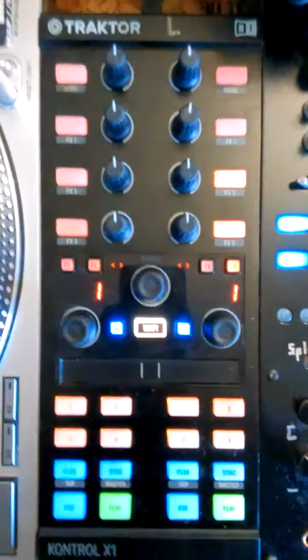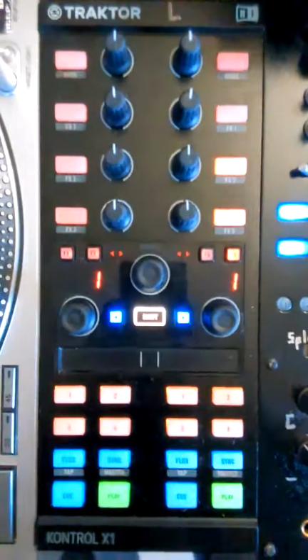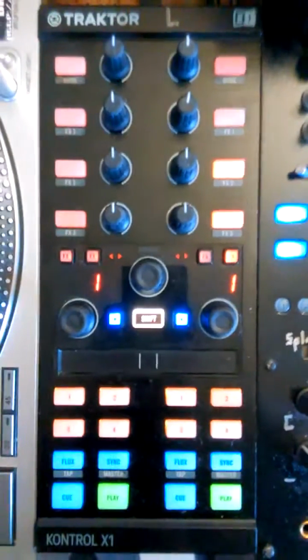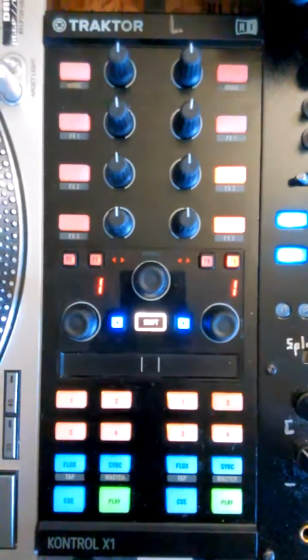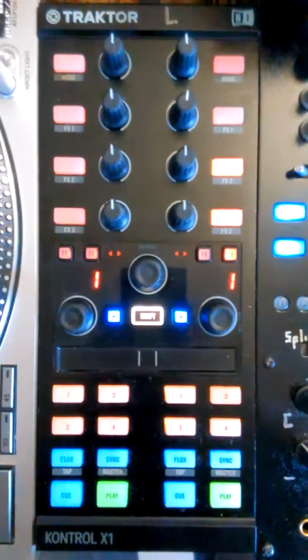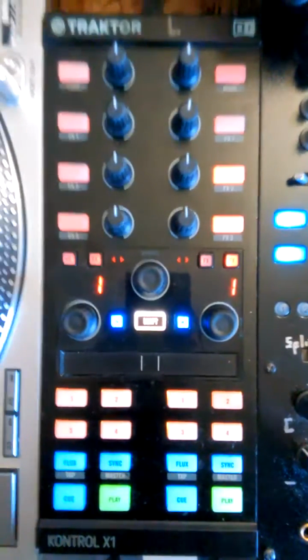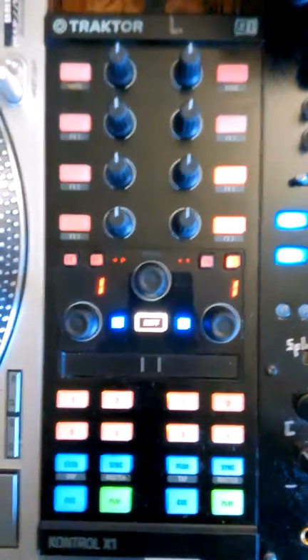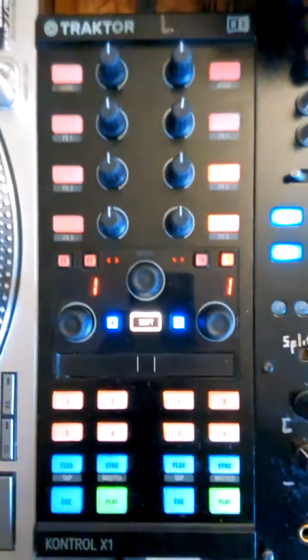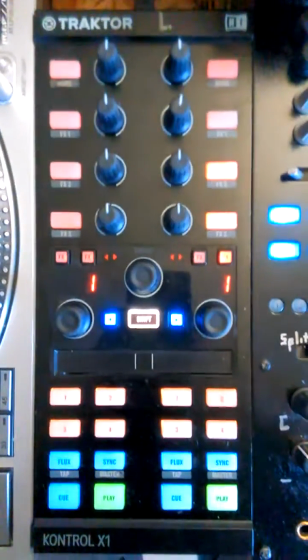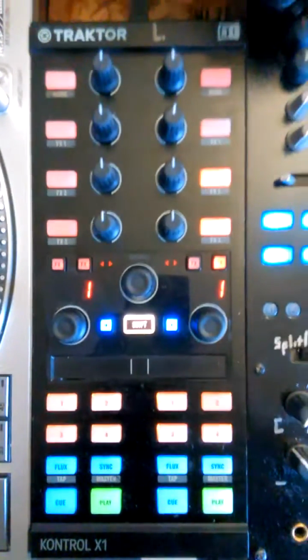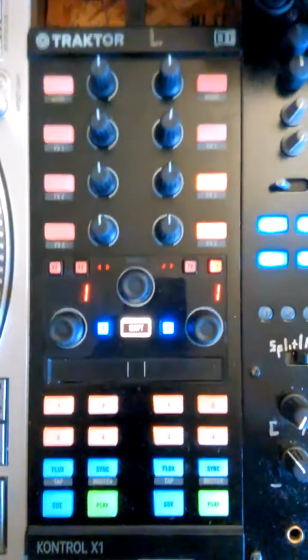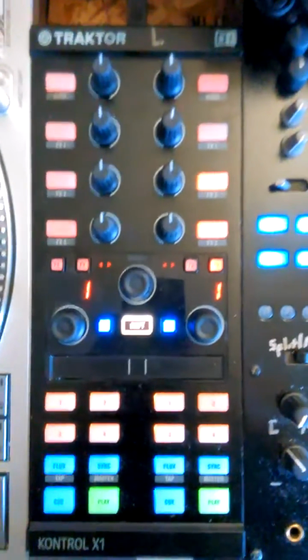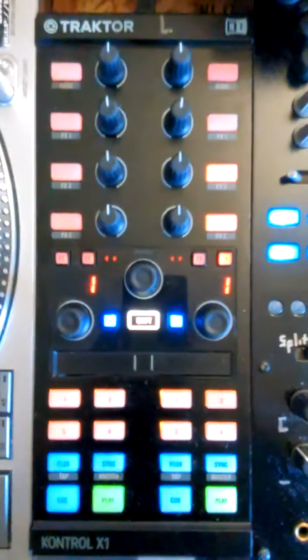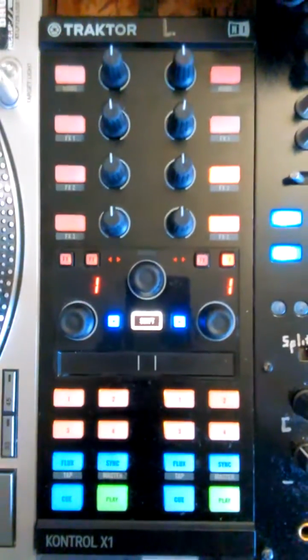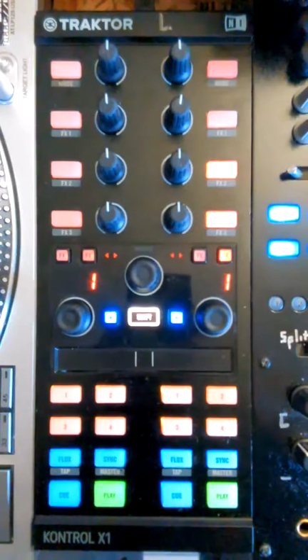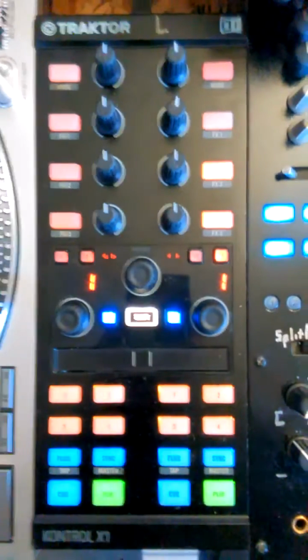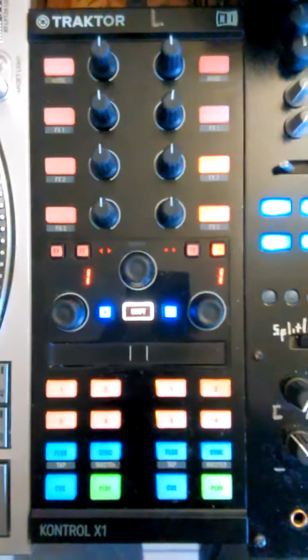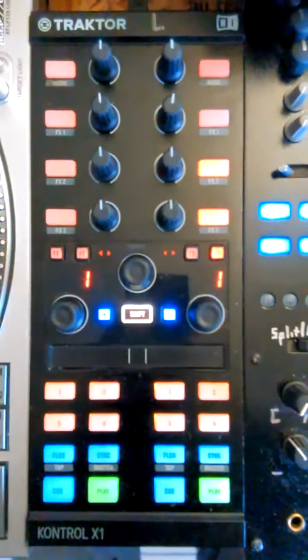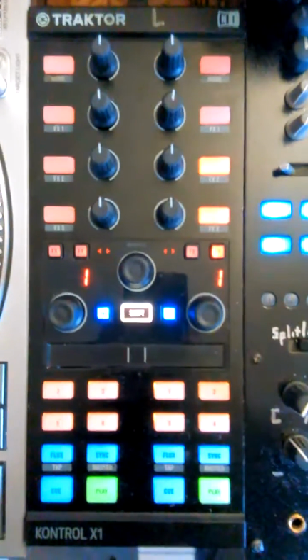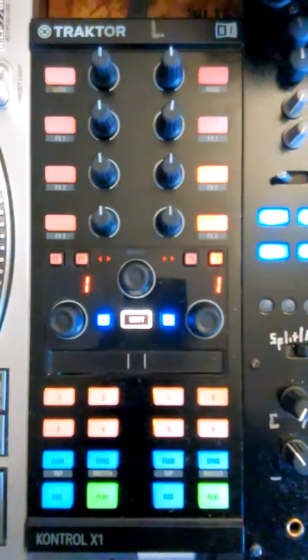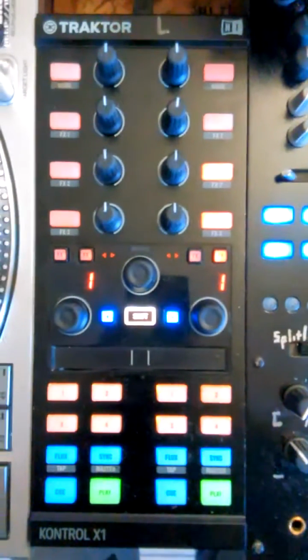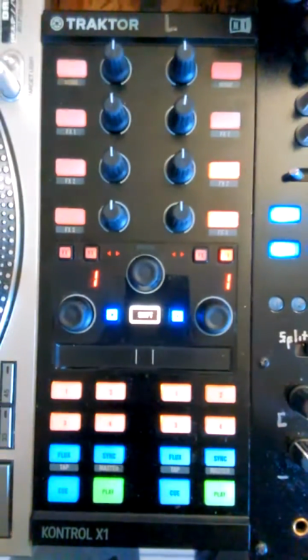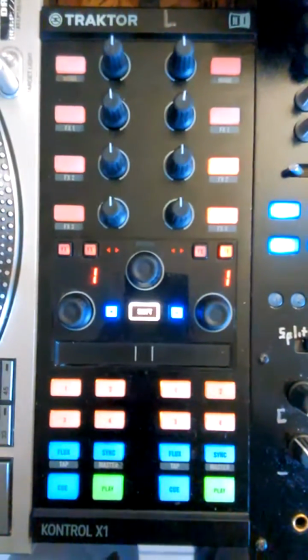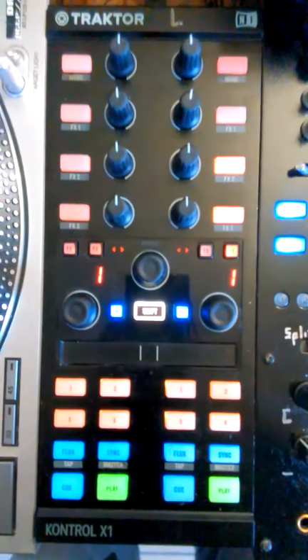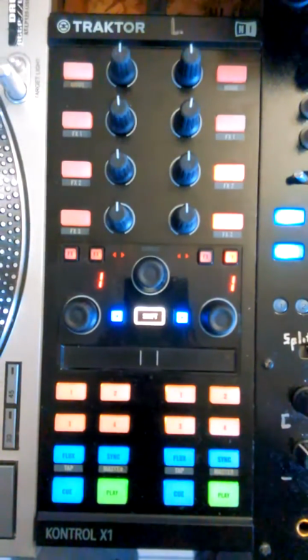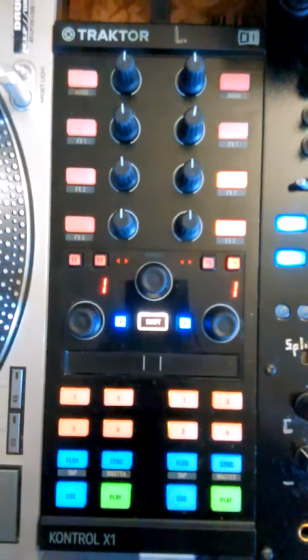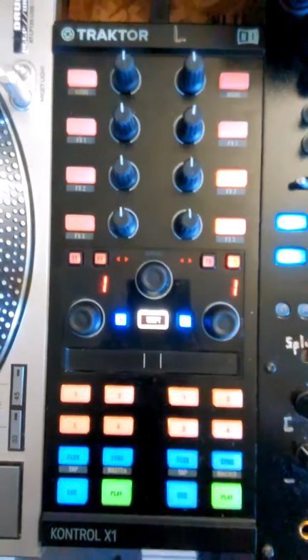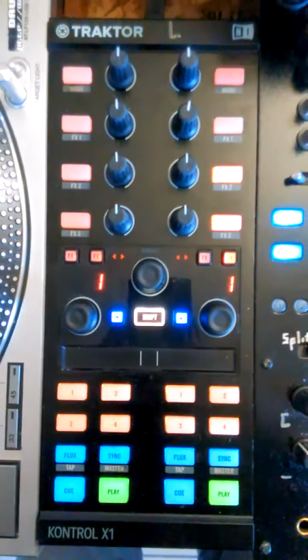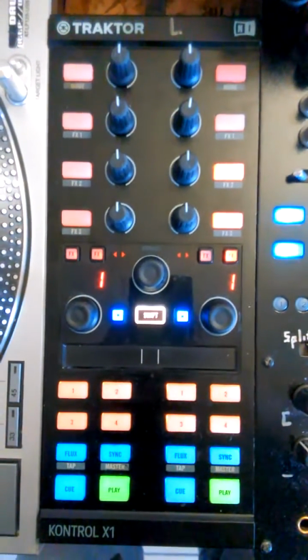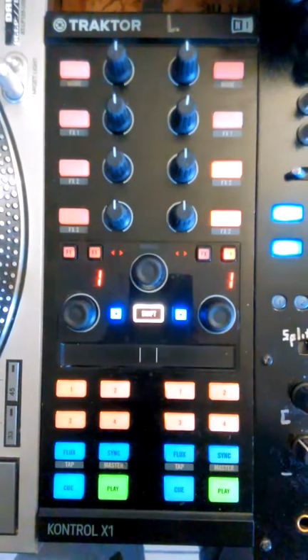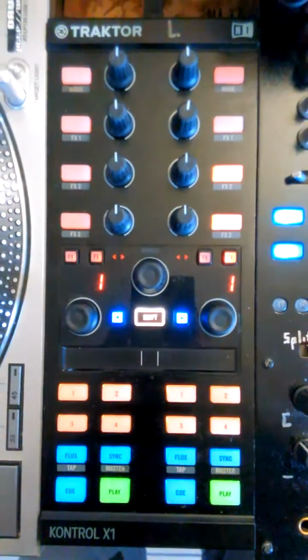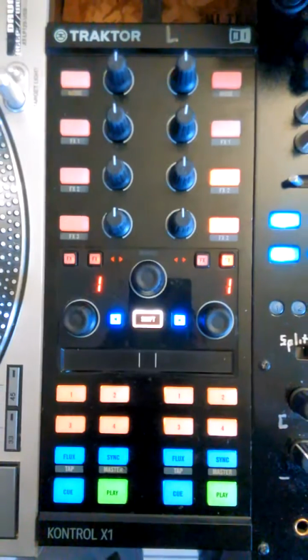Alright, DJ Tech Tools family, this is your boy Hill Negative again. This time I'm coming at you with my Traktor X1 MK2 mapping for Rekordbox DJ.